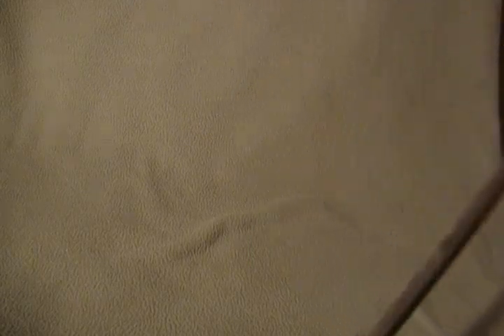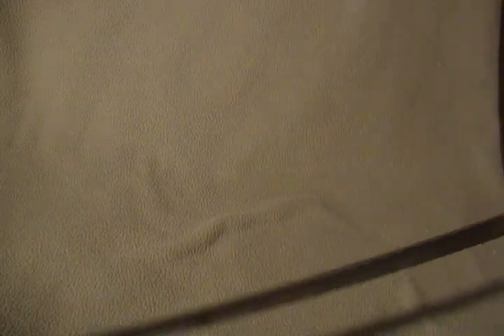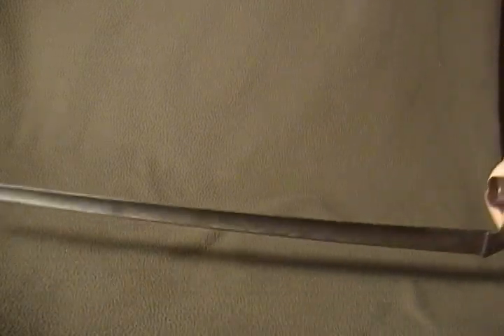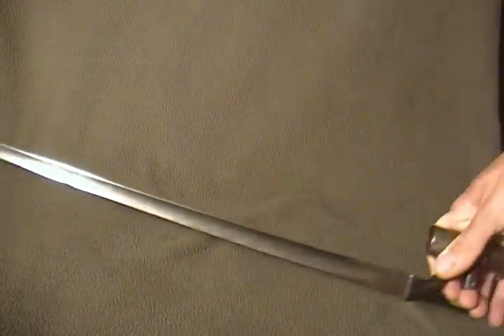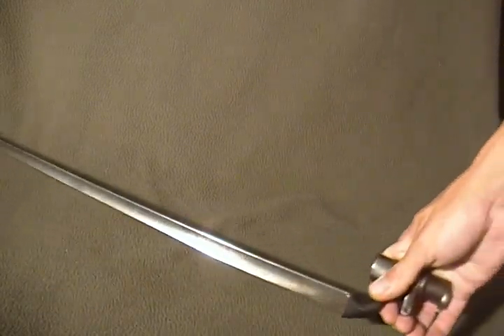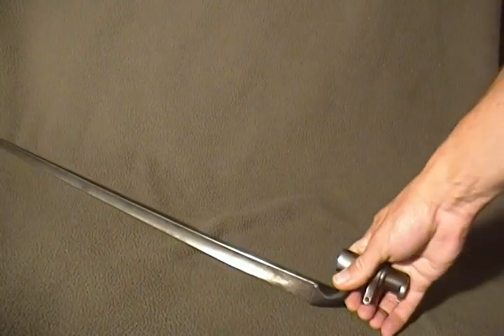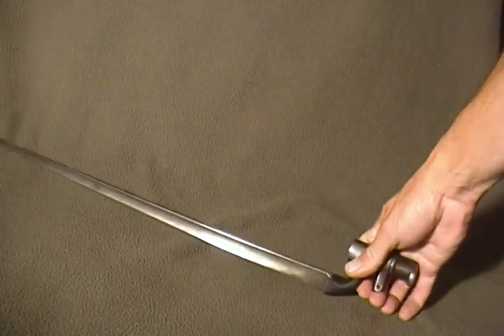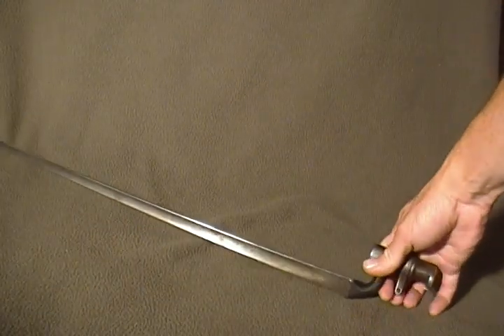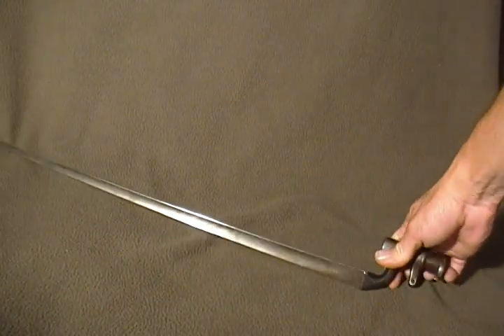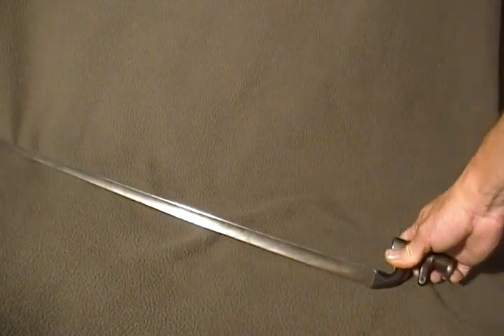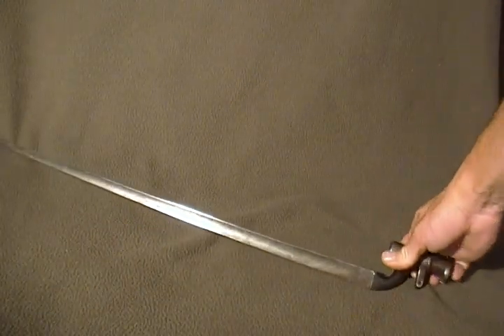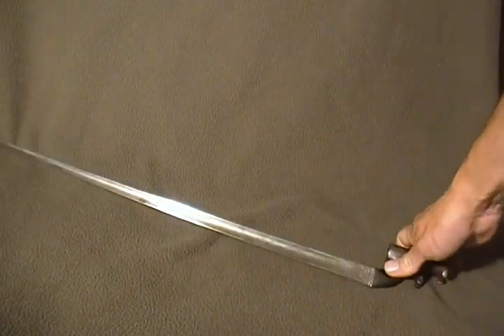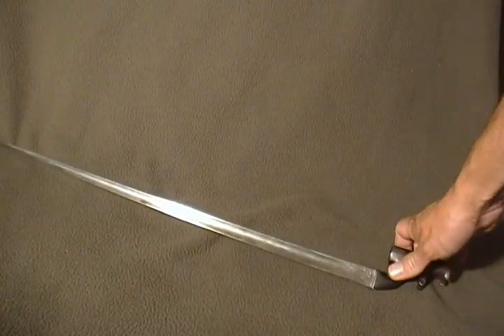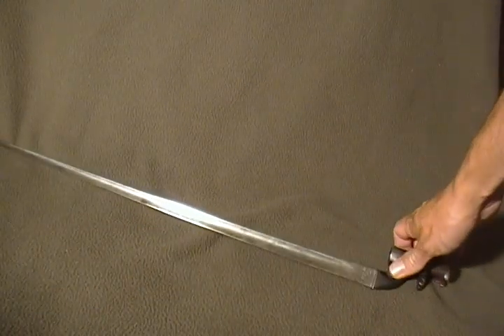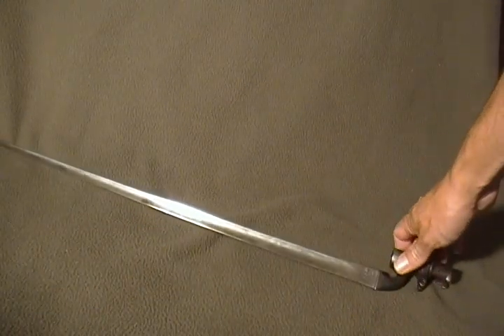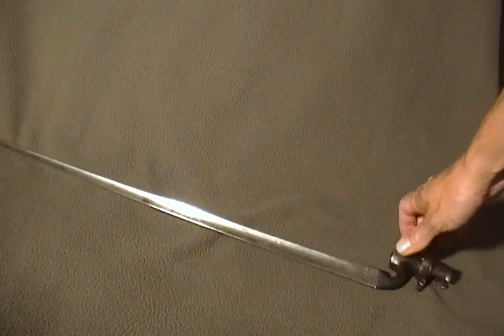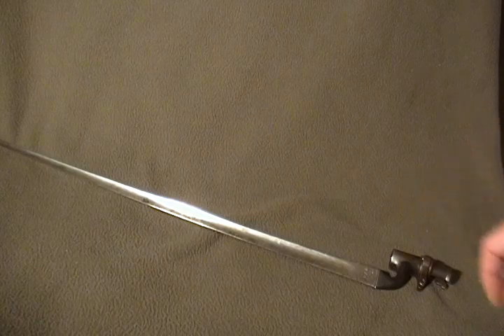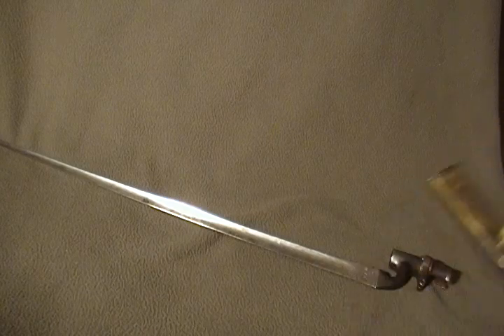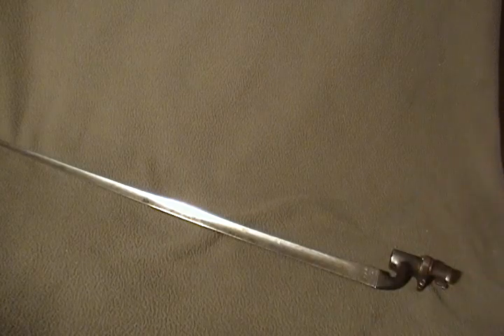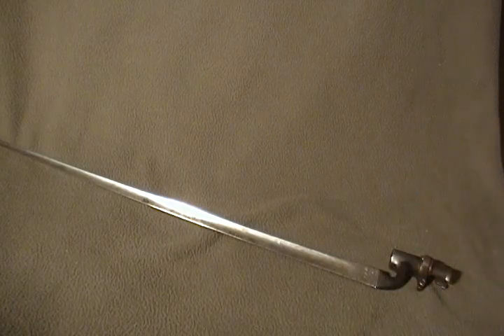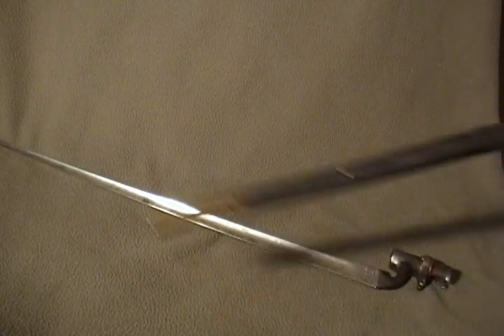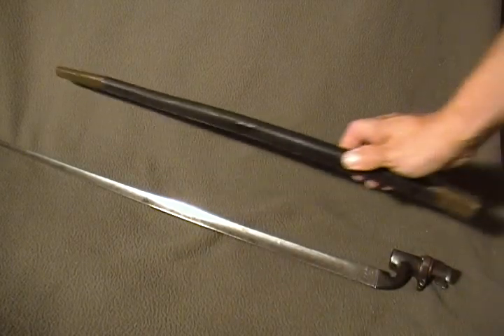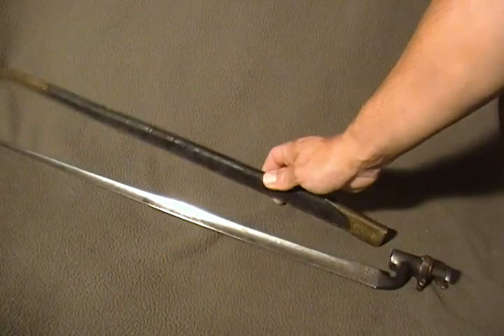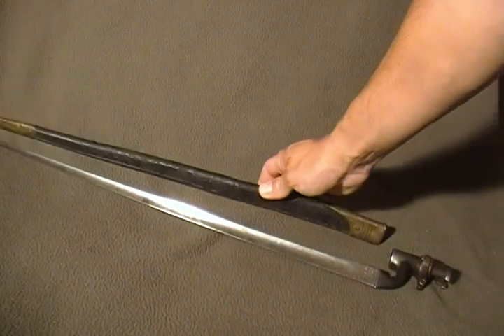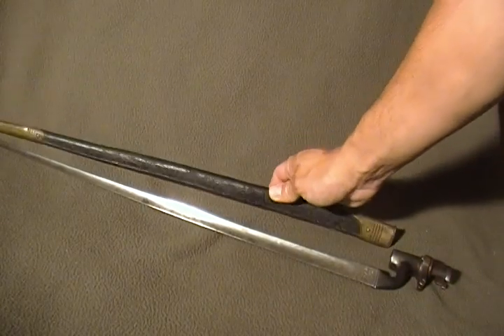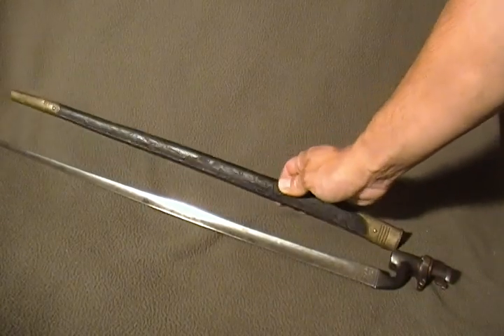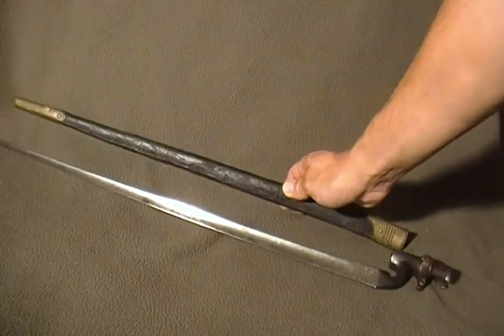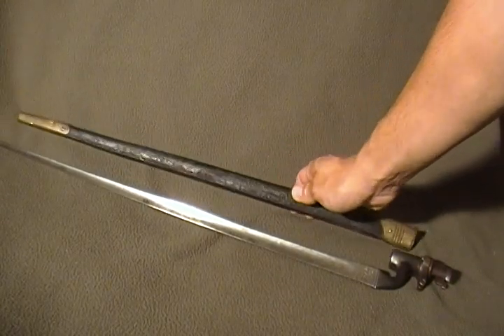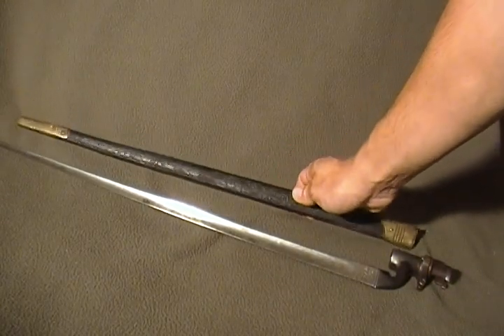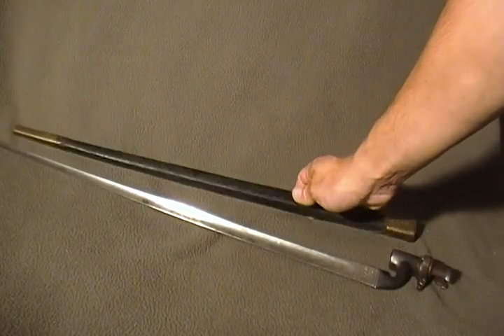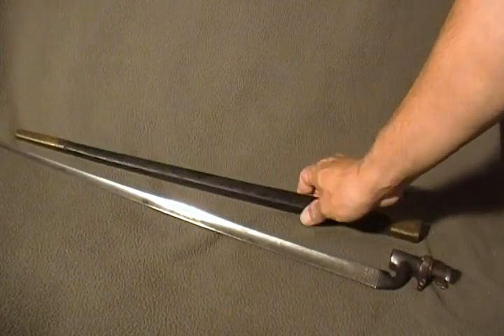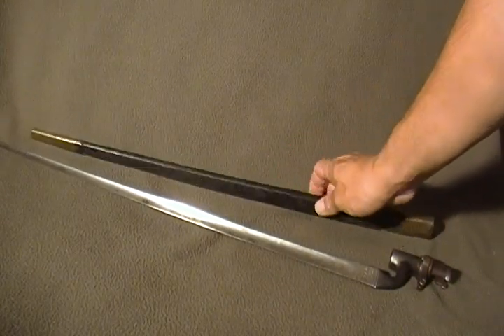A Martini Henry socket bayonet, complete with original scabbard.